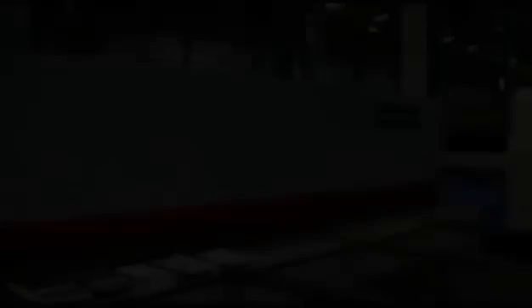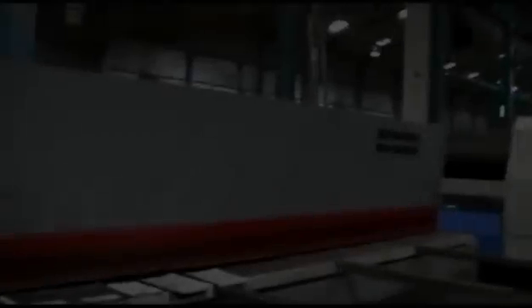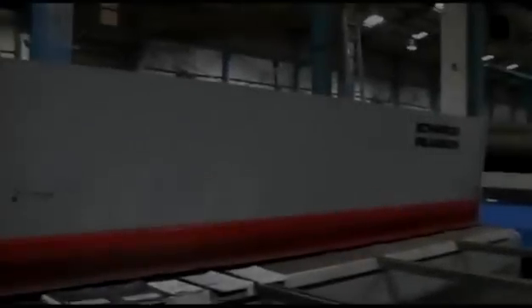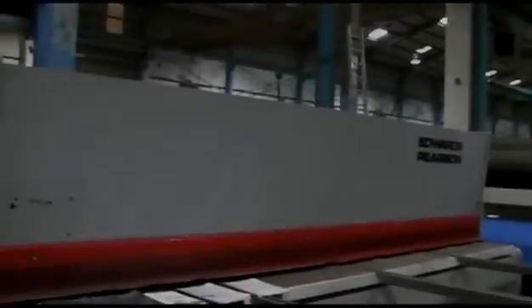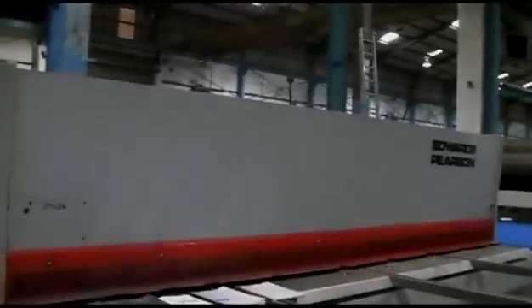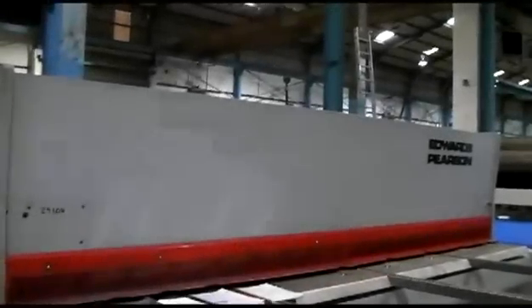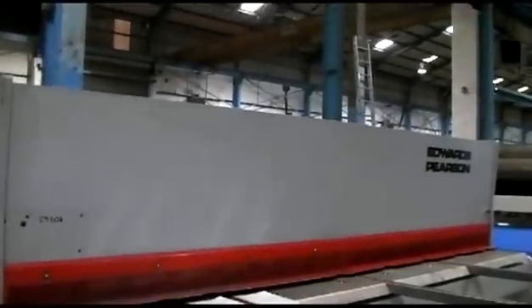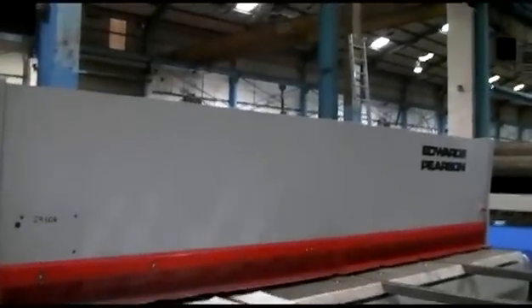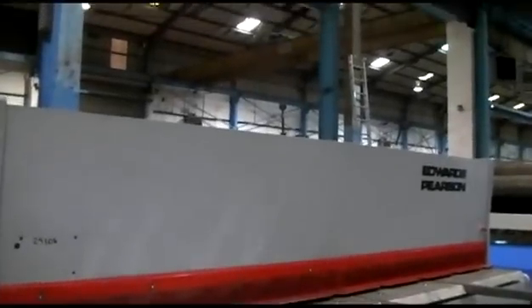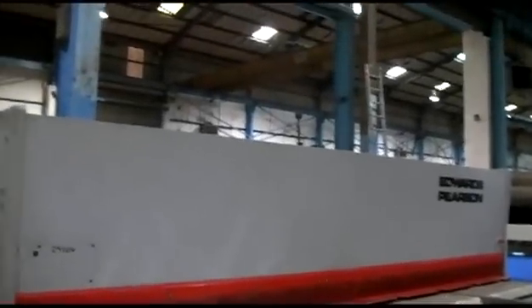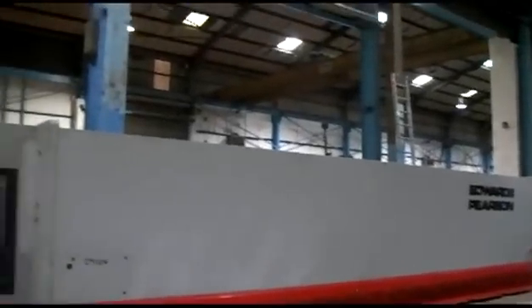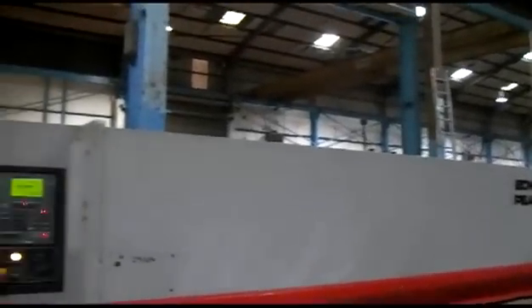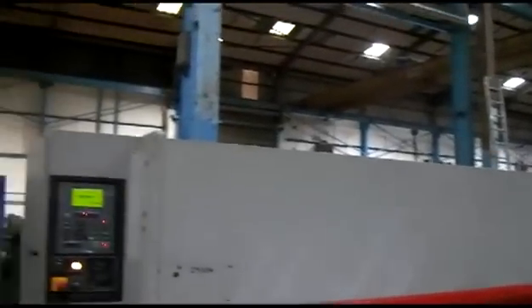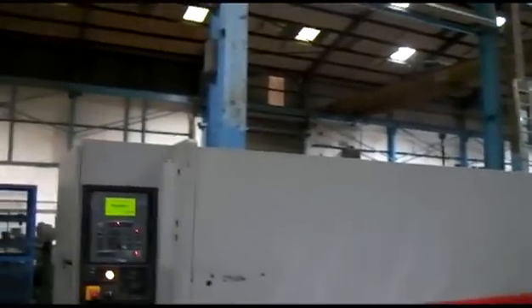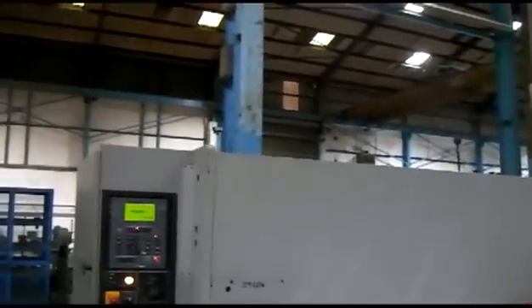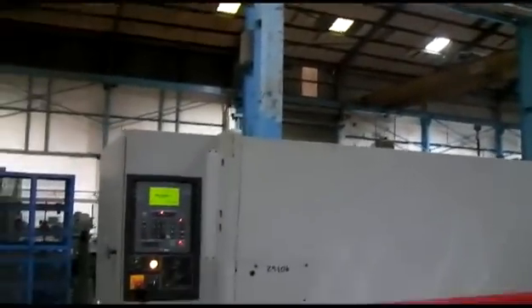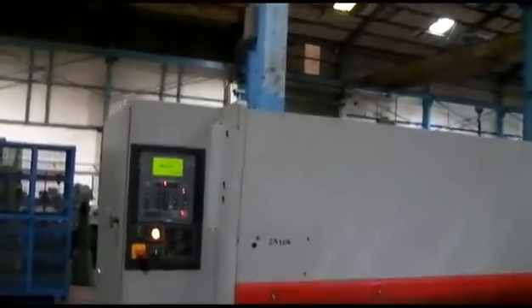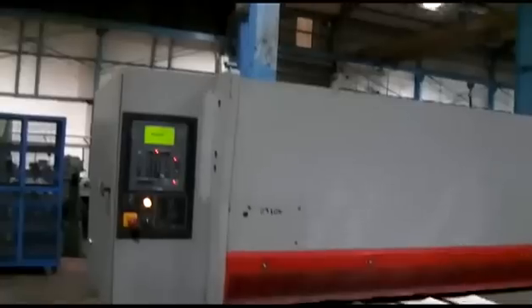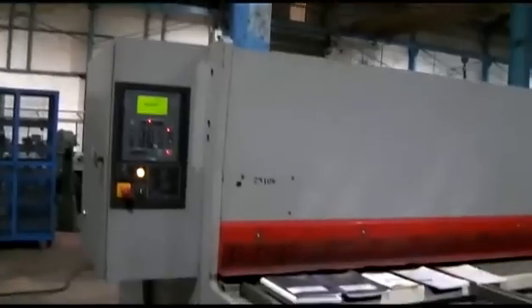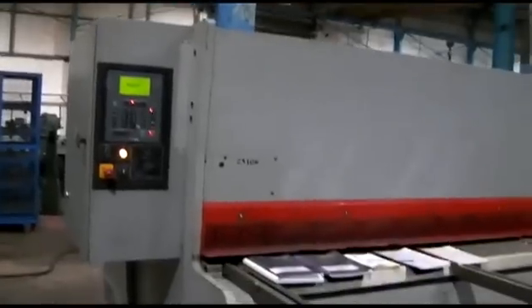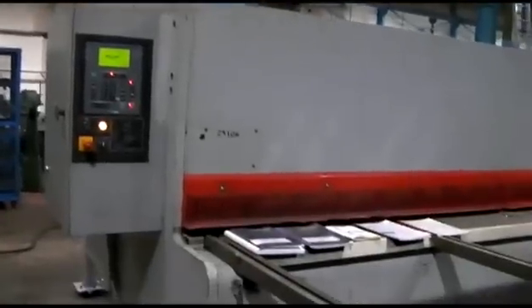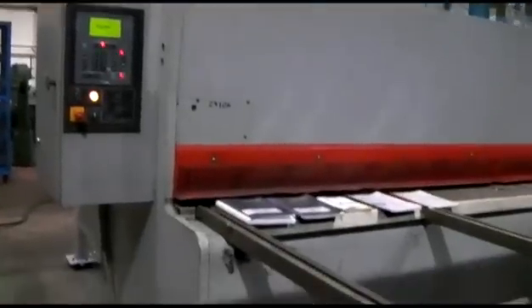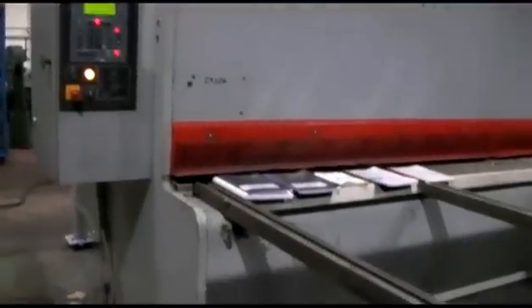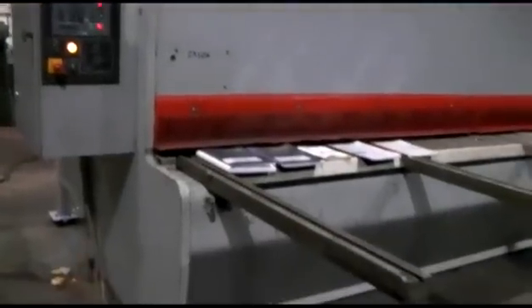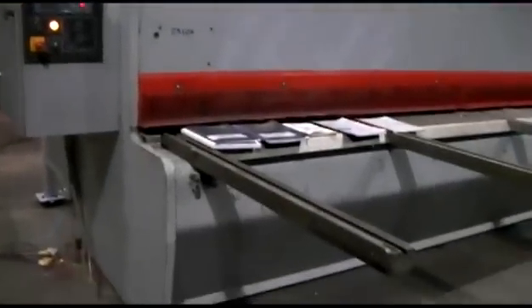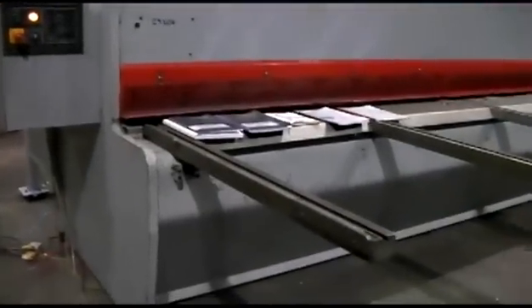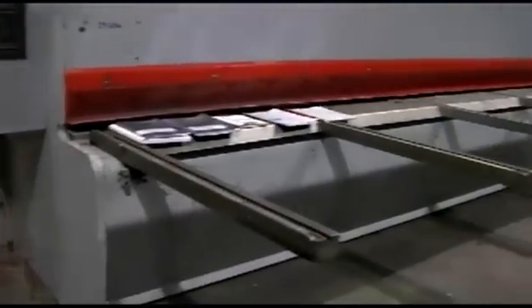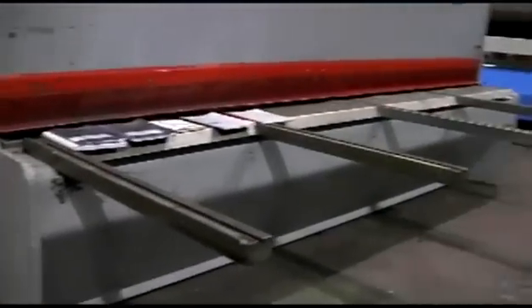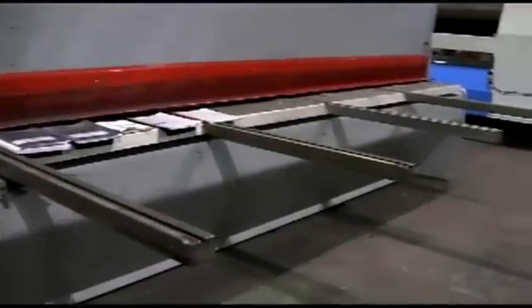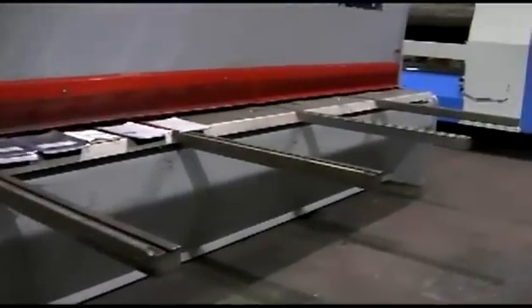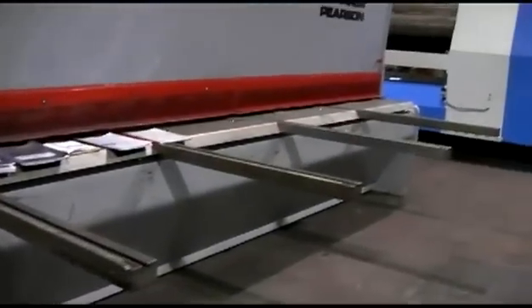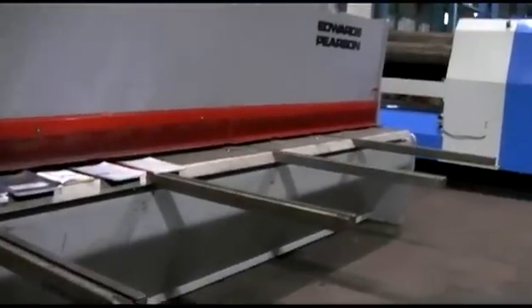This is our reference: 29106 Edwards Pearson, 10mm by 4 metre guillotine.